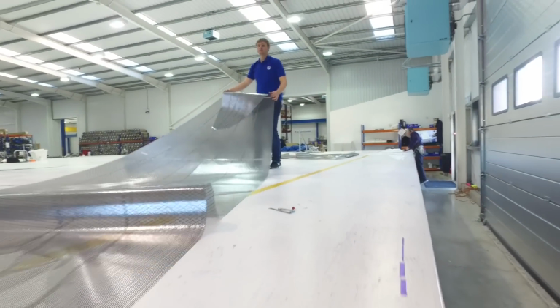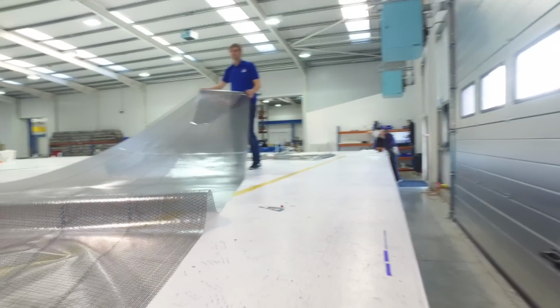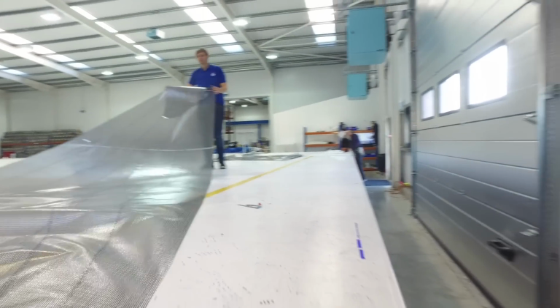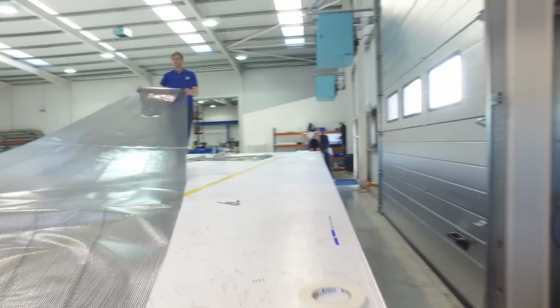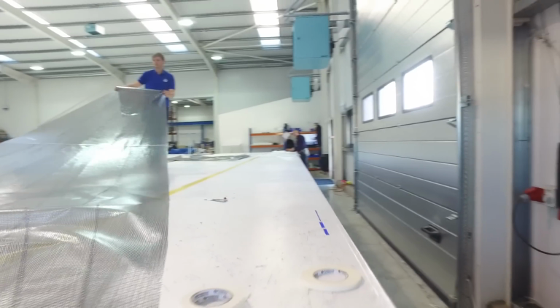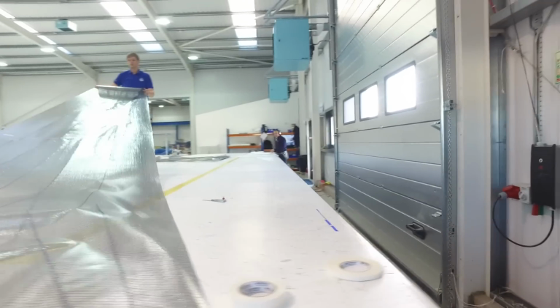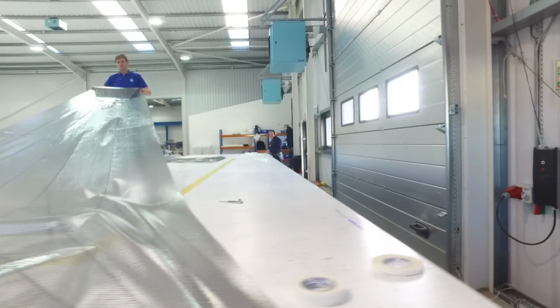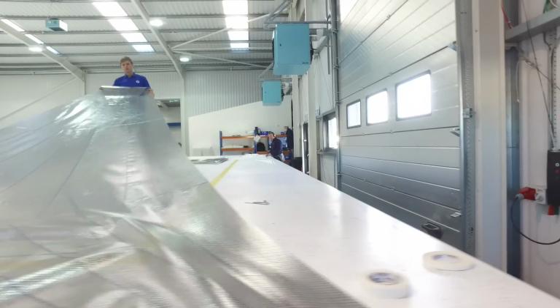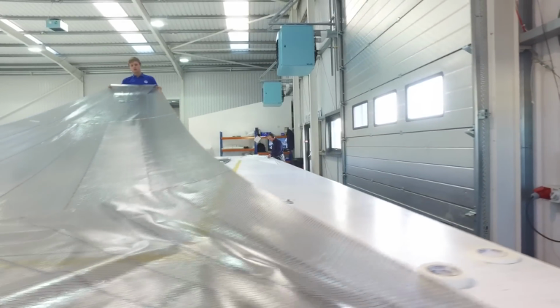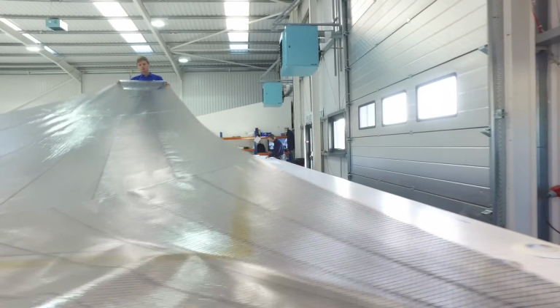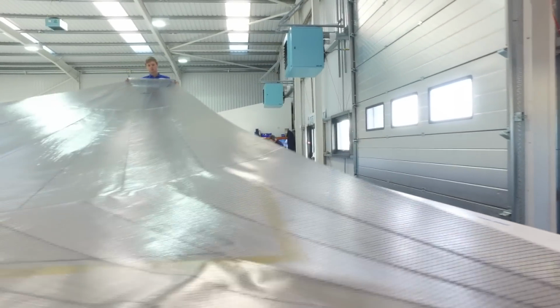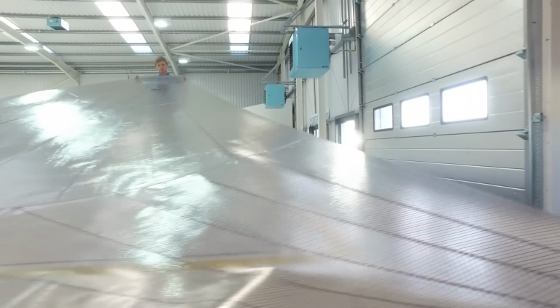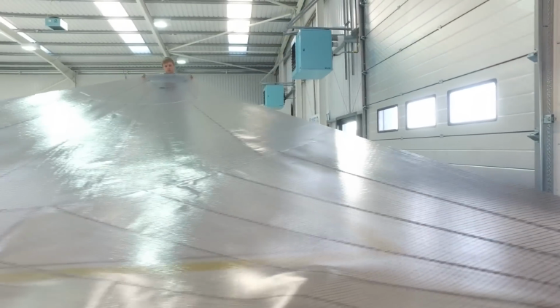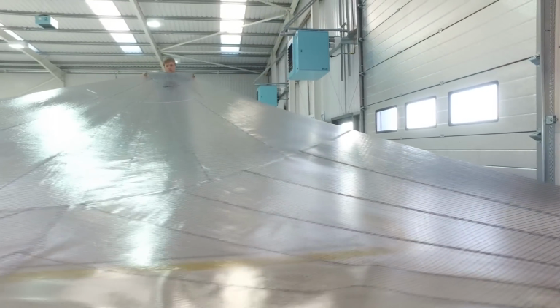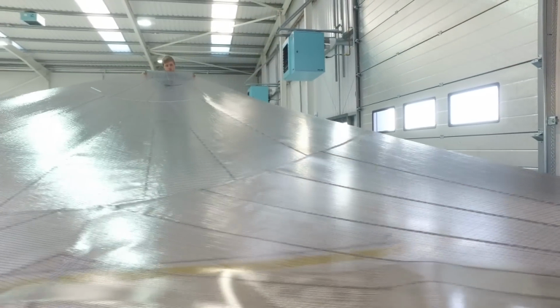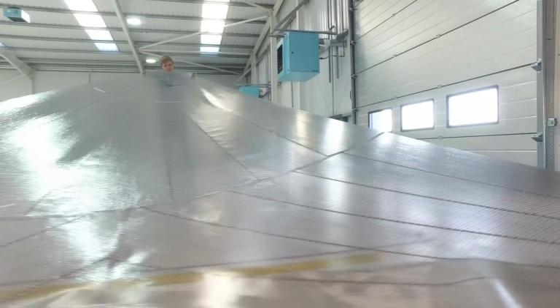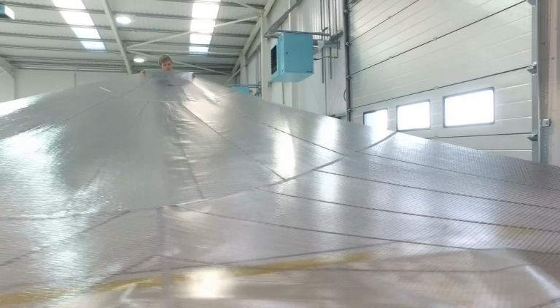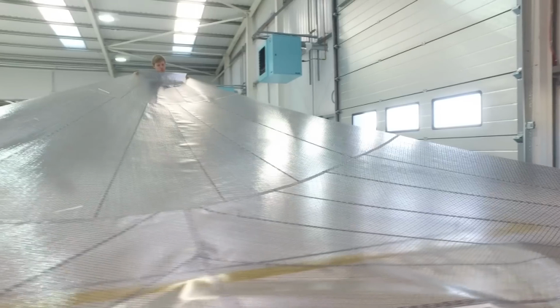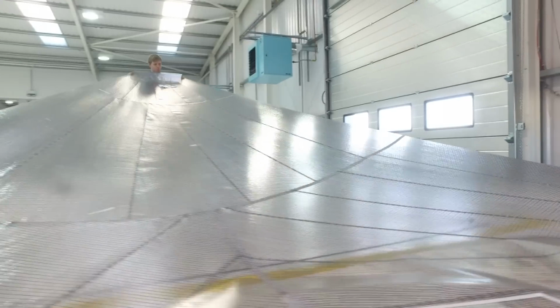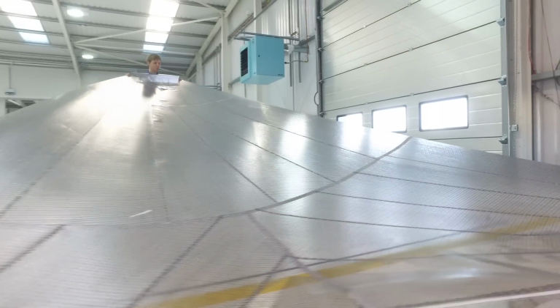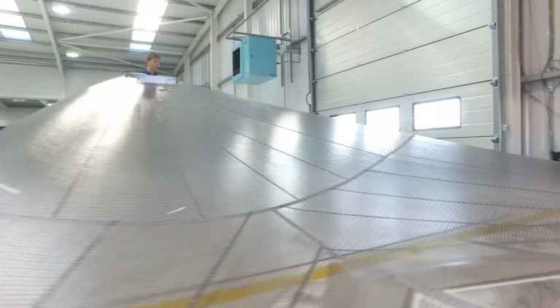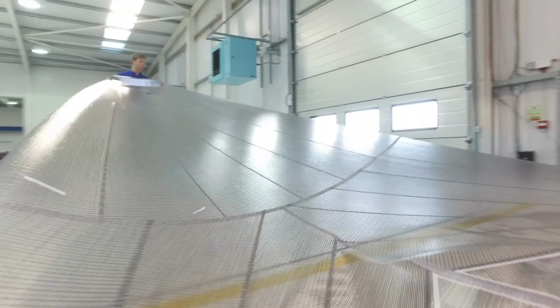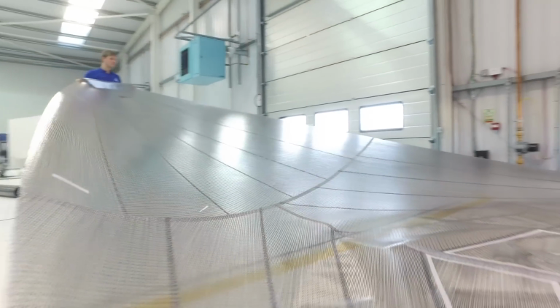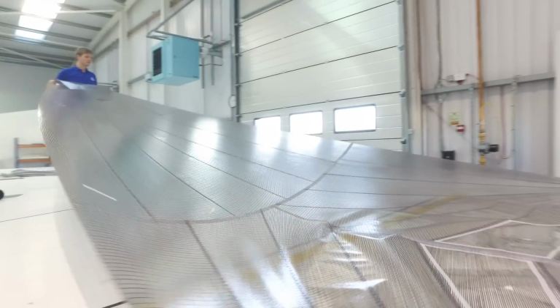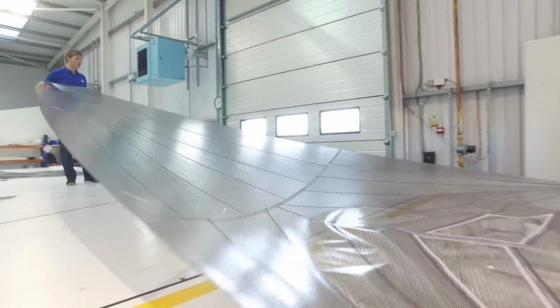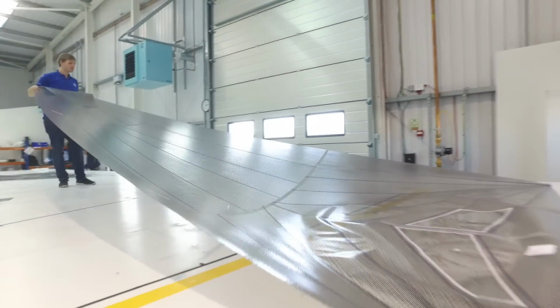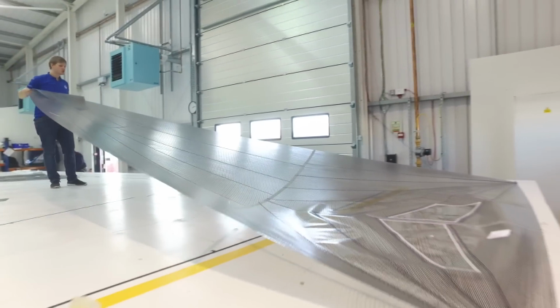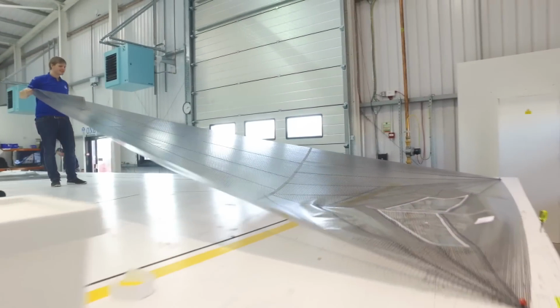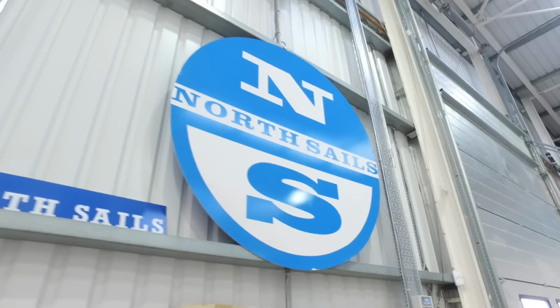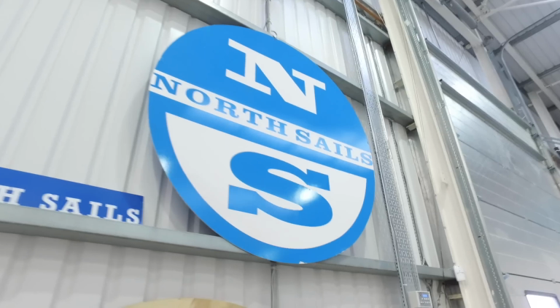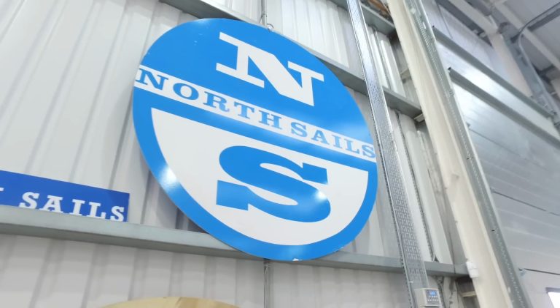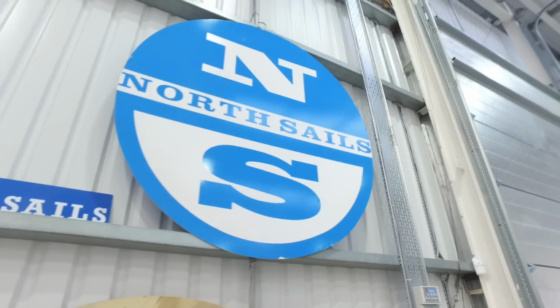I've seen some big changes in sailmaking. I was sailmaking on the loft floor 30 years ago and when we were doing it then it was all crawling around on your hands and knees with battens and push pins and drawing lines.